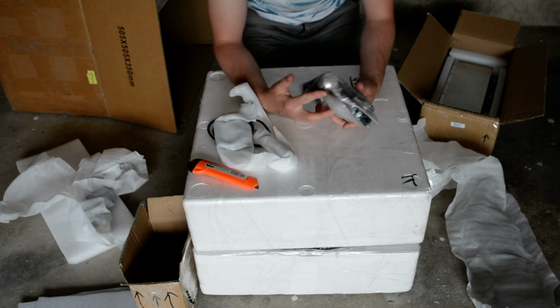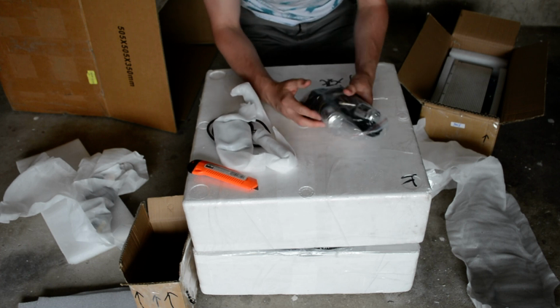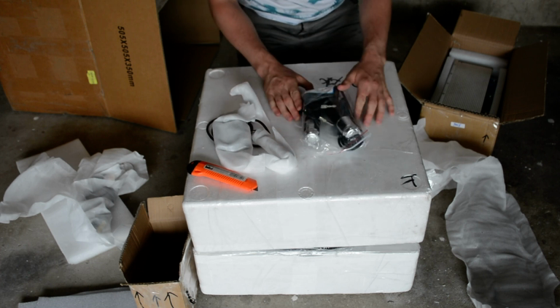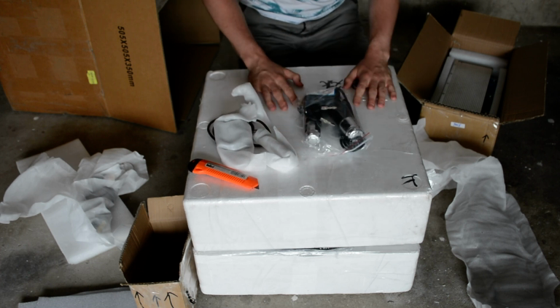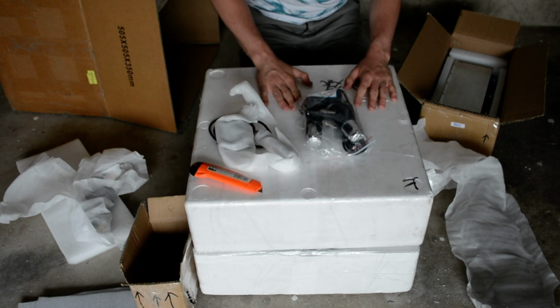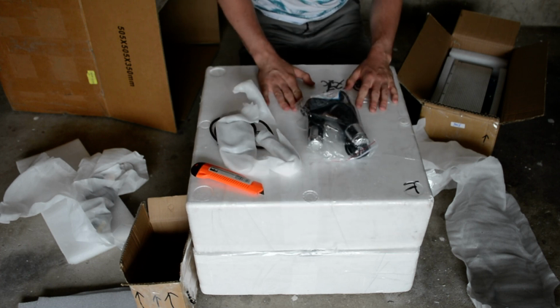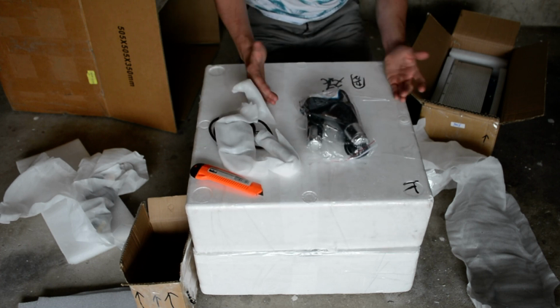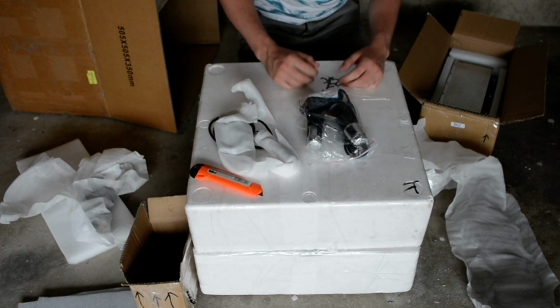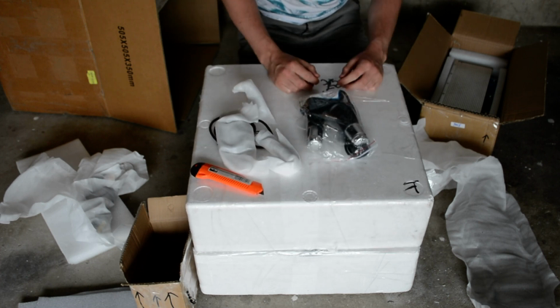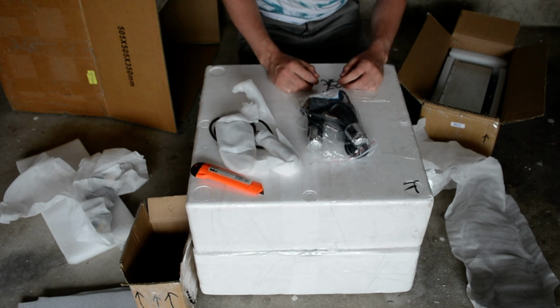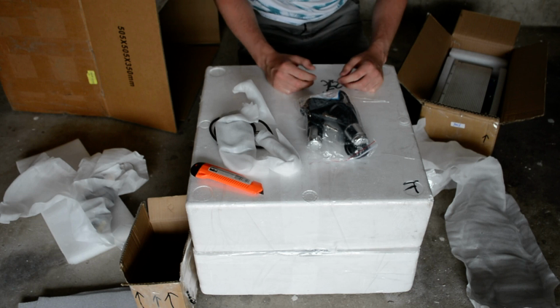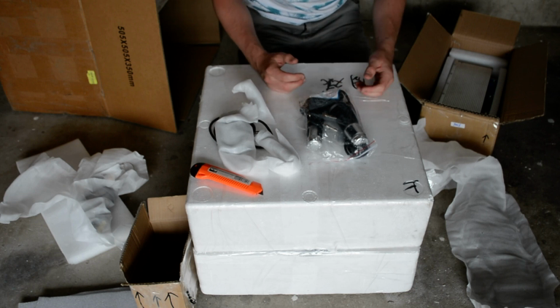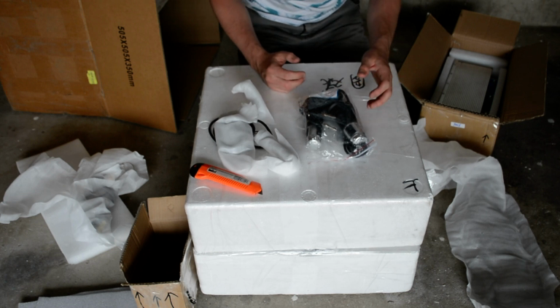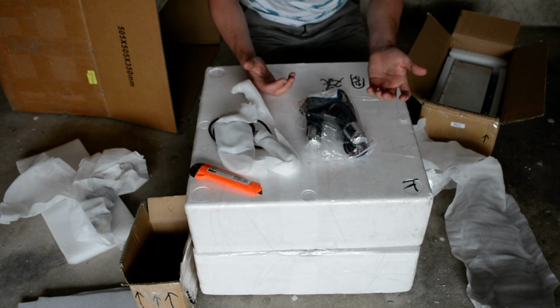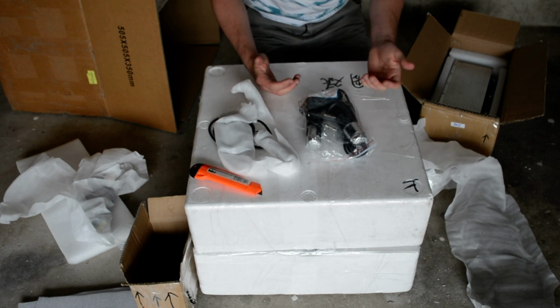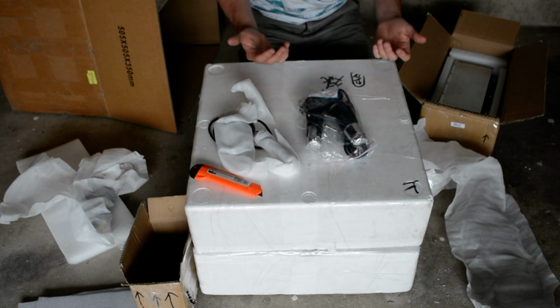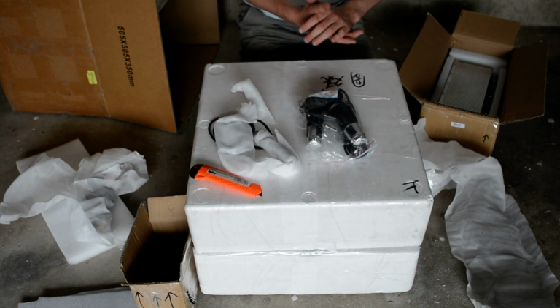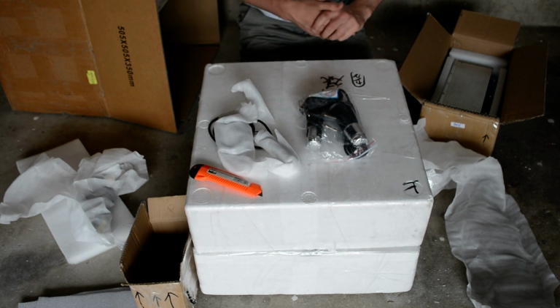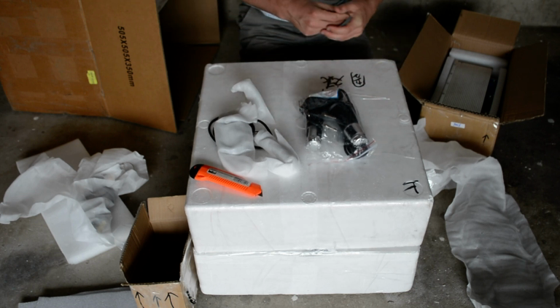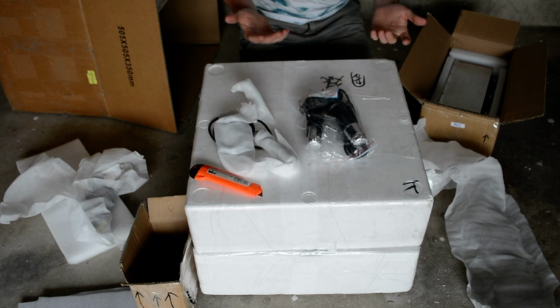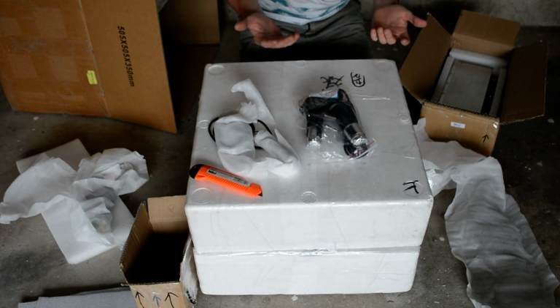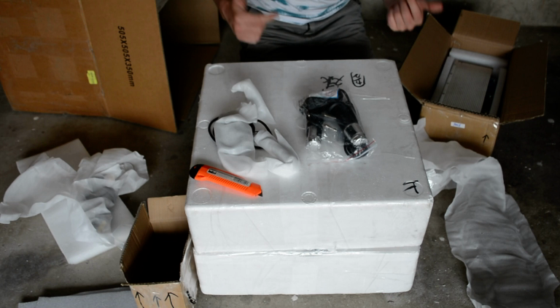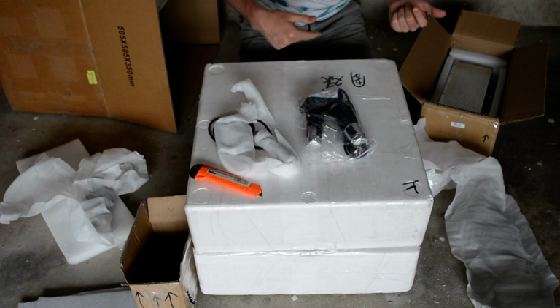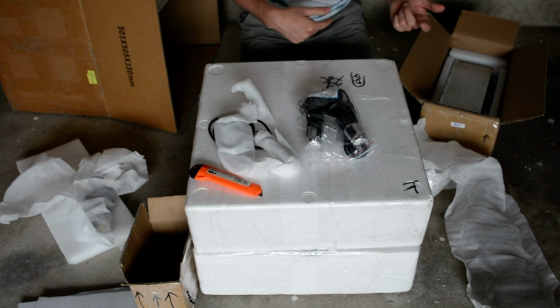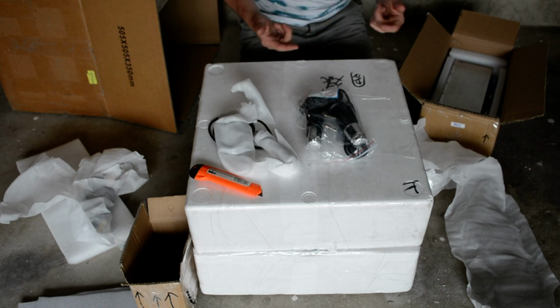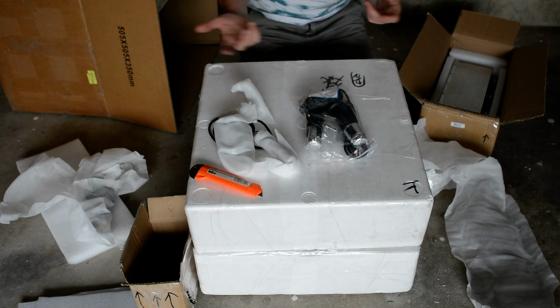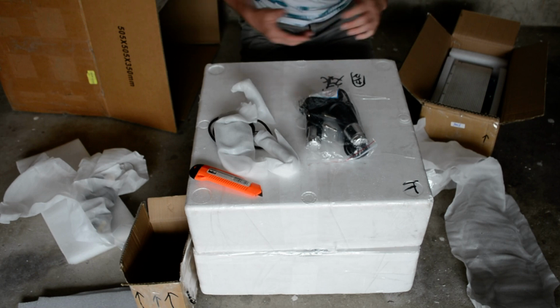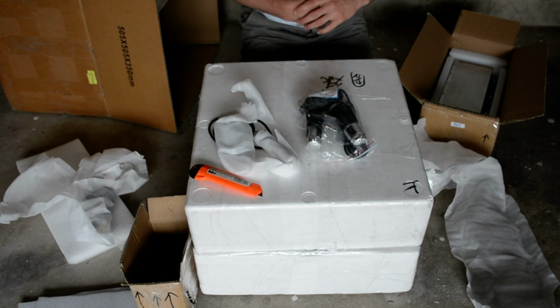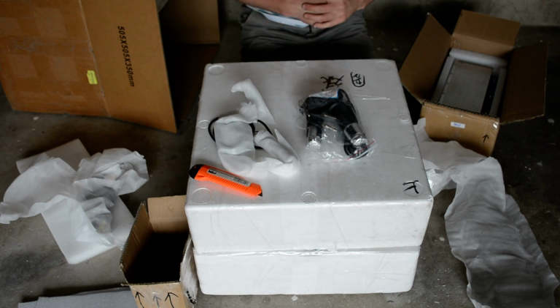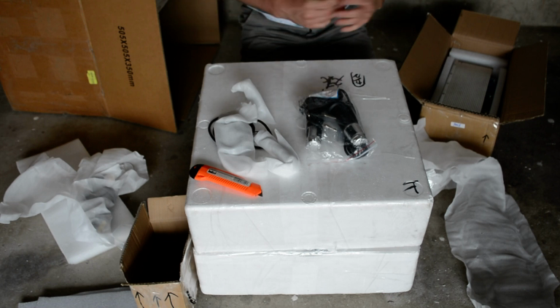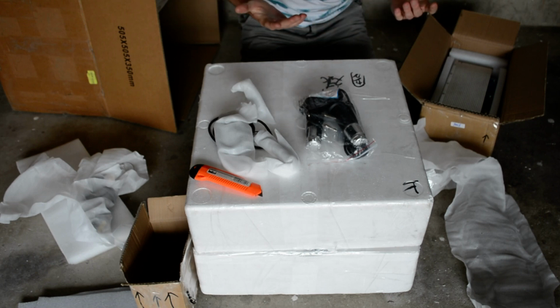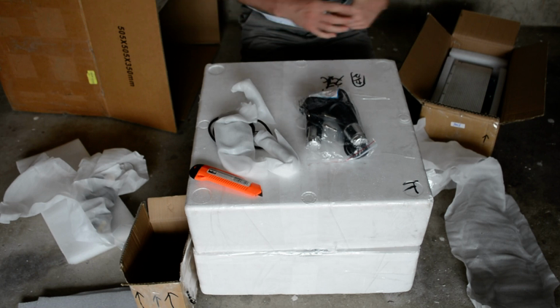I'm excited to start this project, and that's pretty much all I have for the unboxing video. If you guys have any questions about what I'm doing with my setup, please feel free to comment below and I'll try to get back to you as soon as I can.